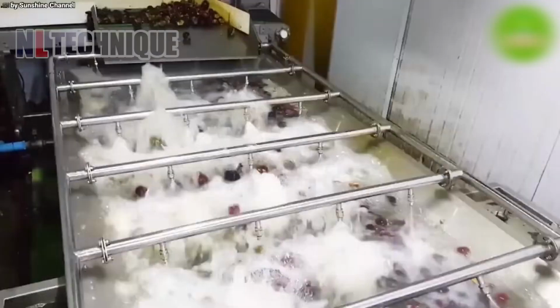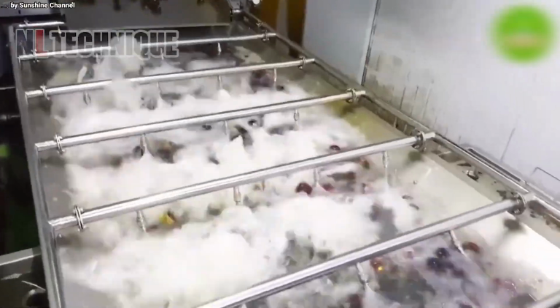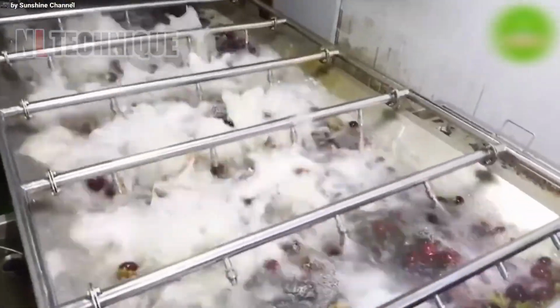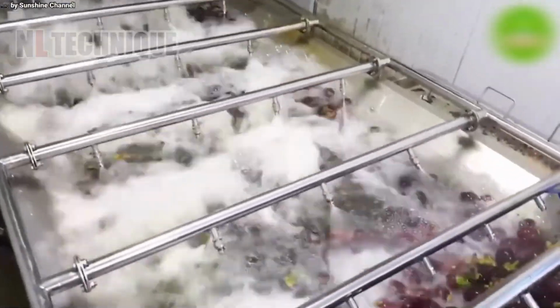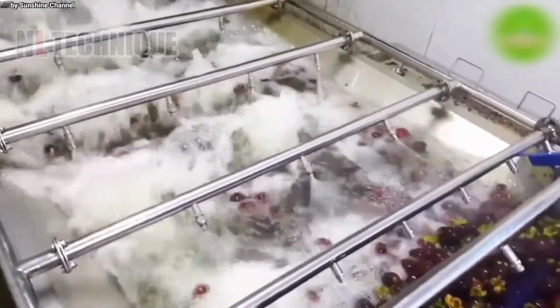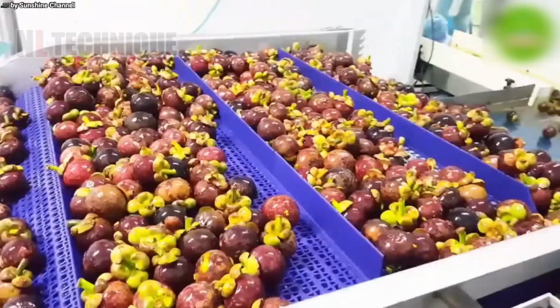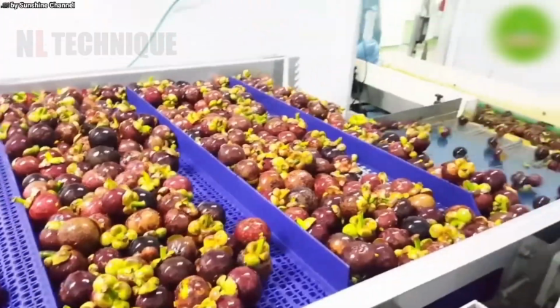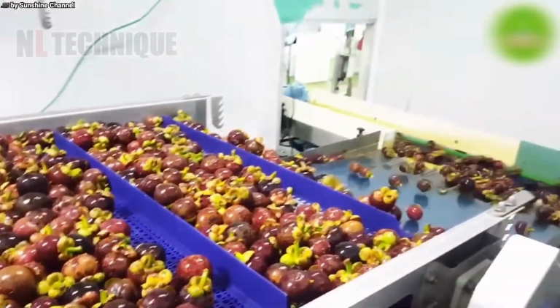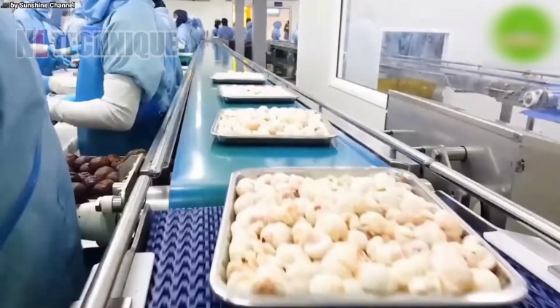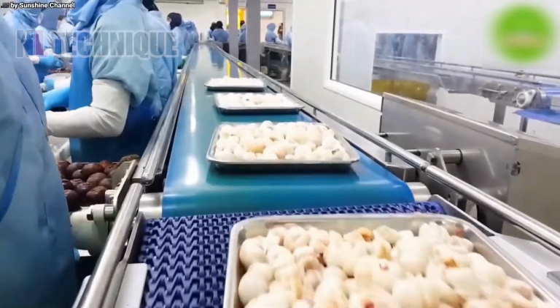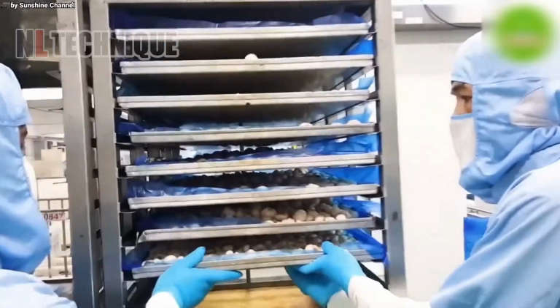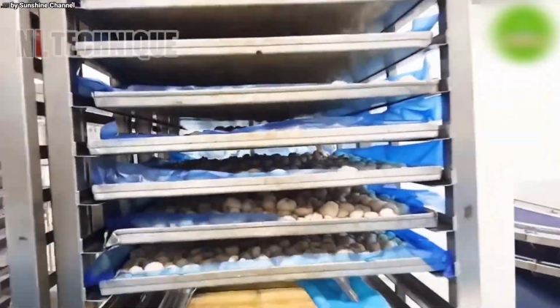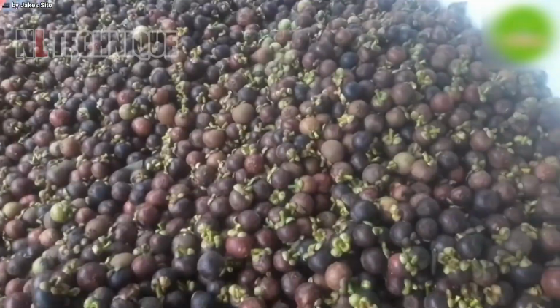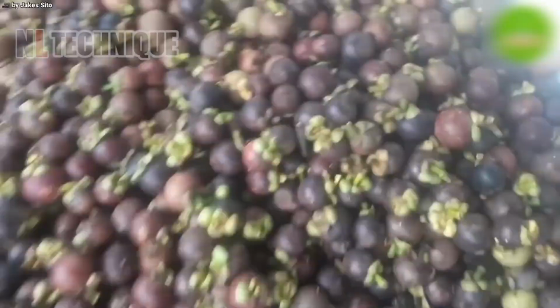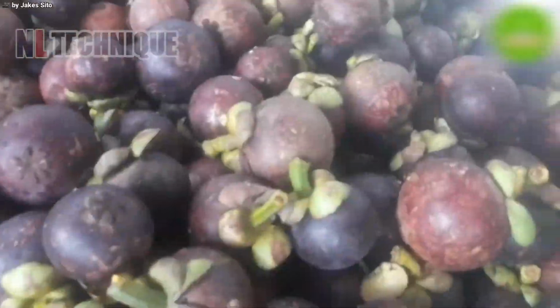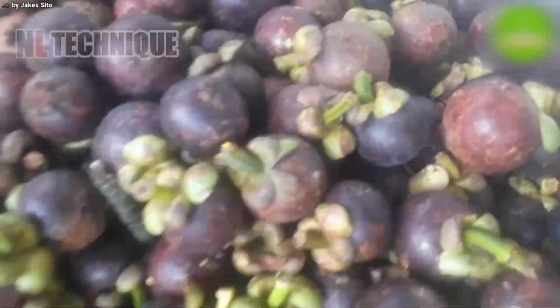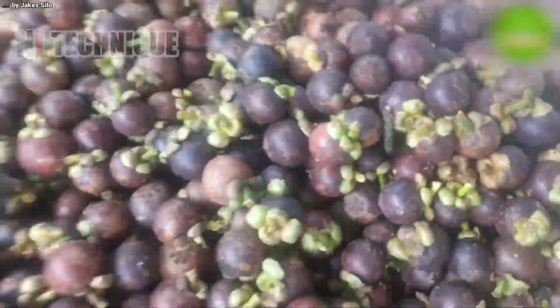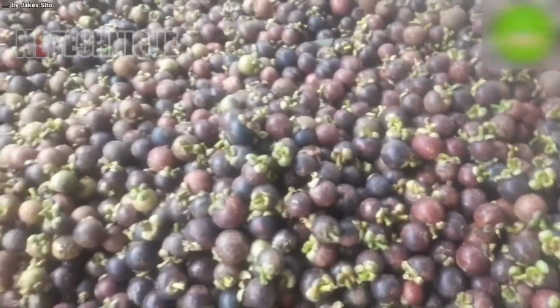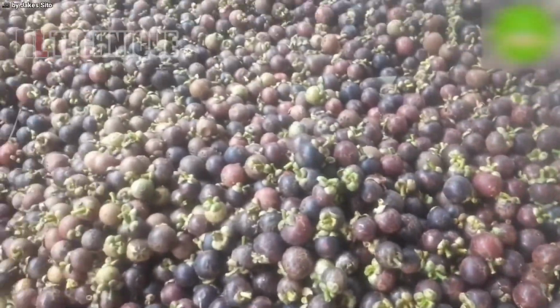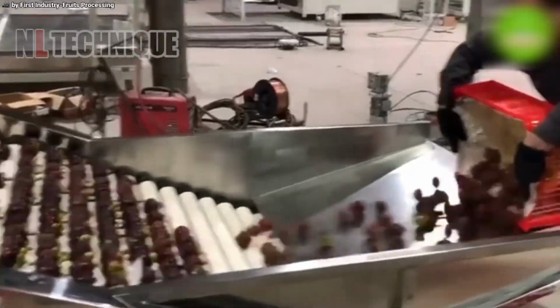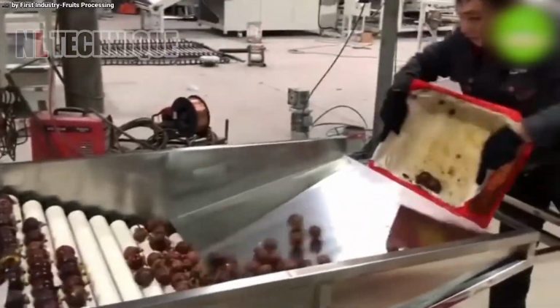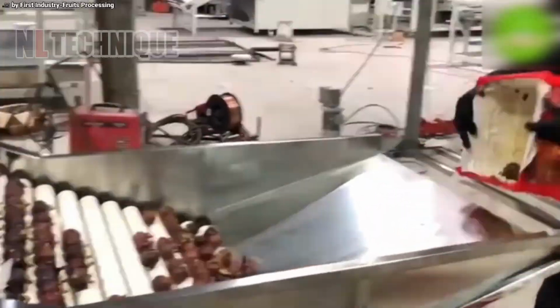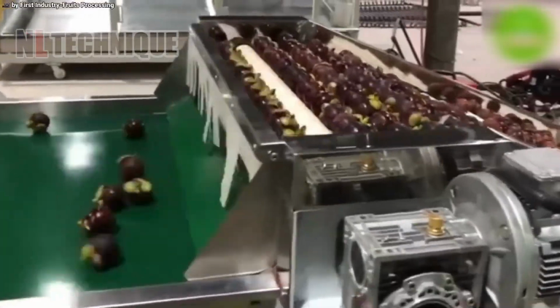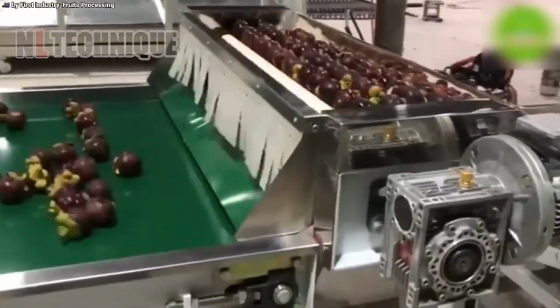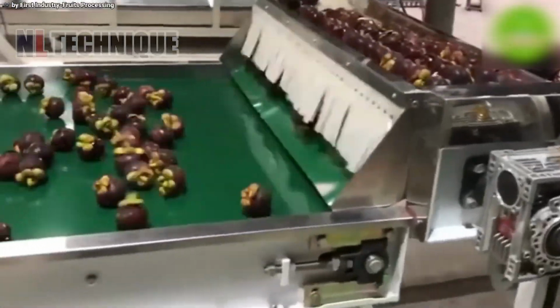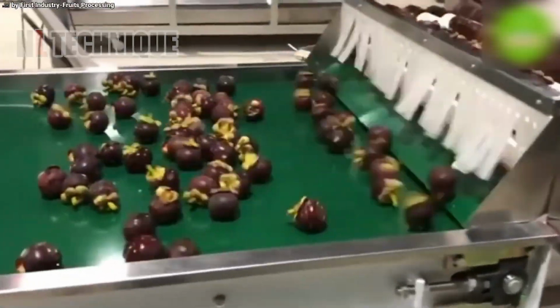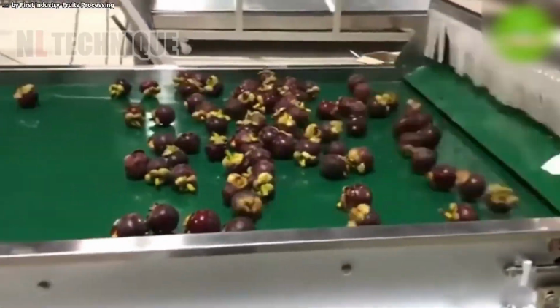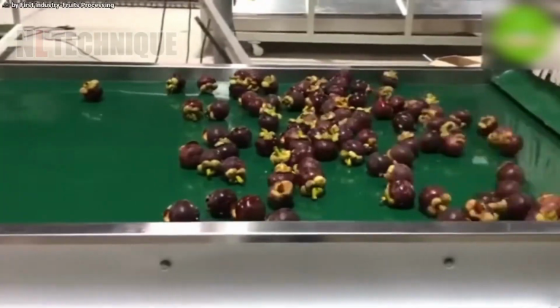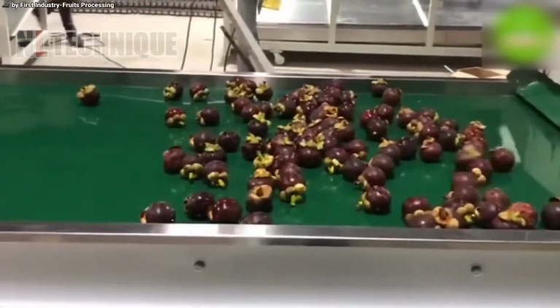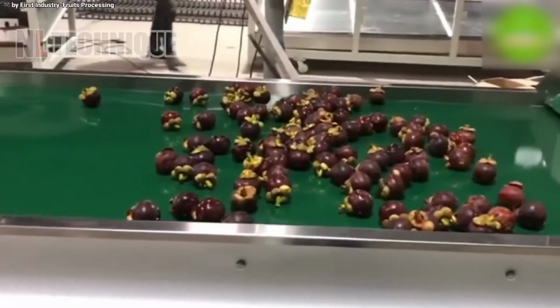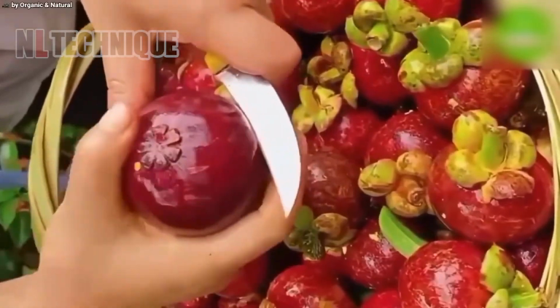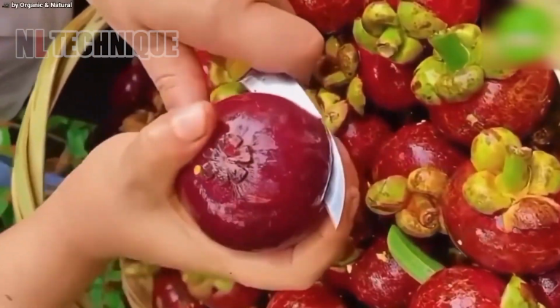At the processing plant, mangosteen are sorted, cleaned and packaged using advanced machinery, ensuring the highest quality for consumers.